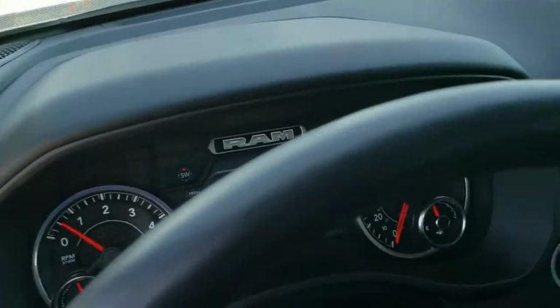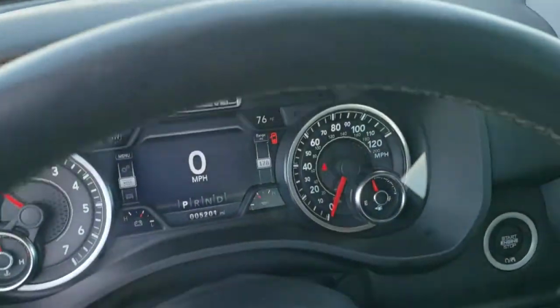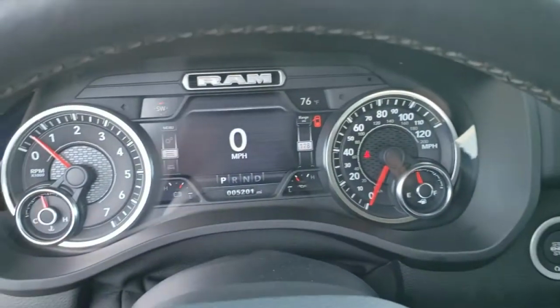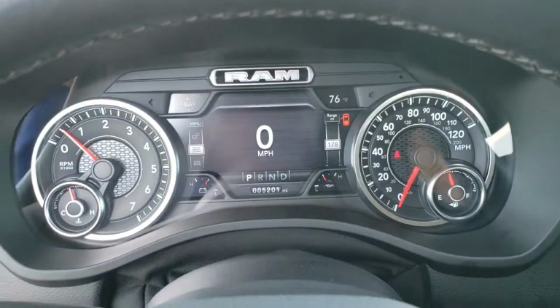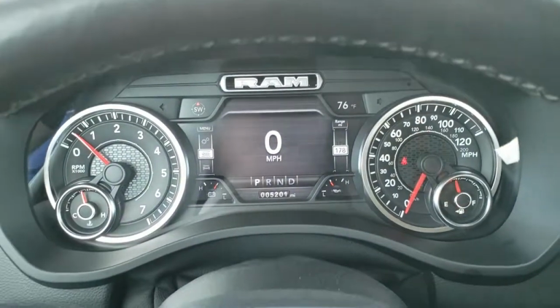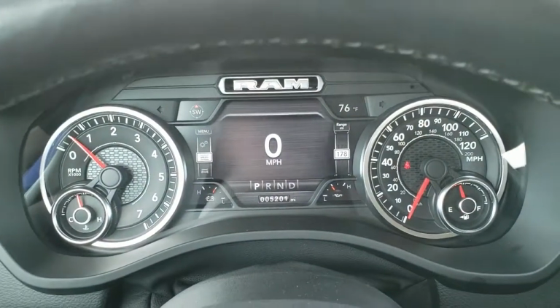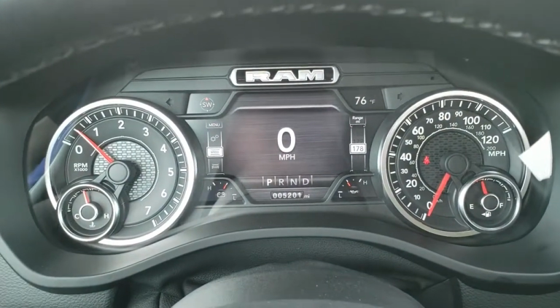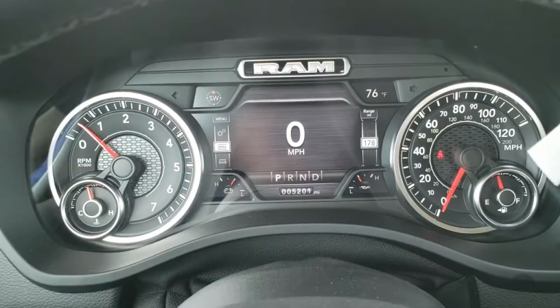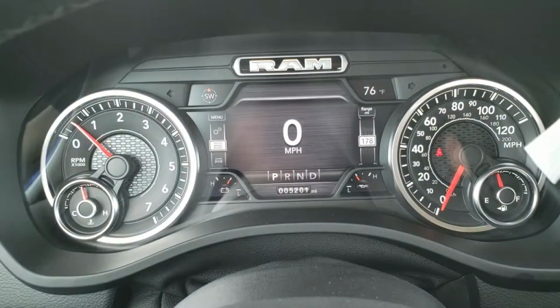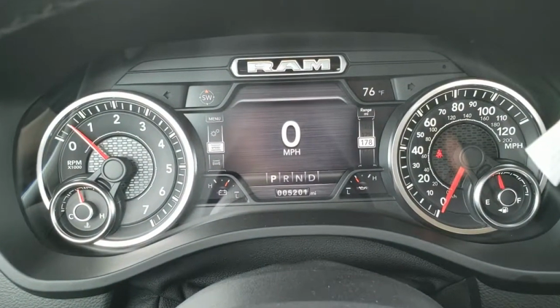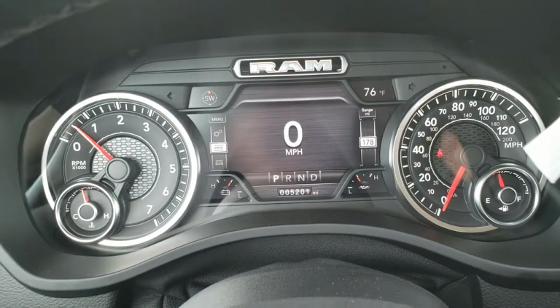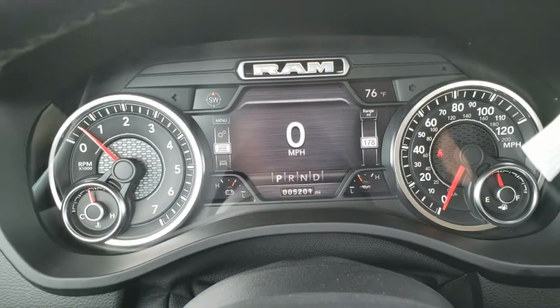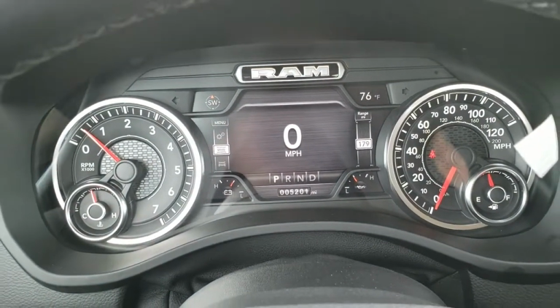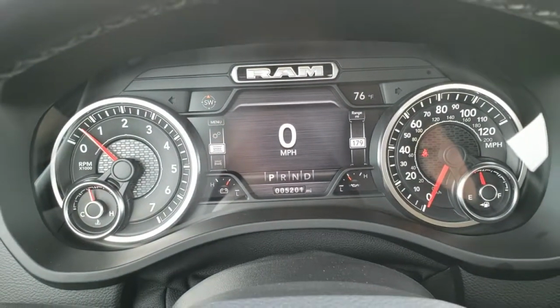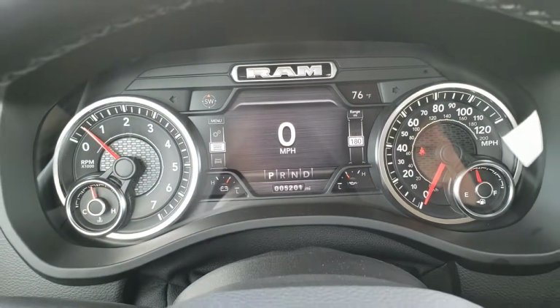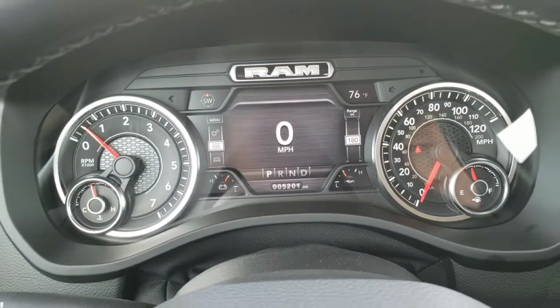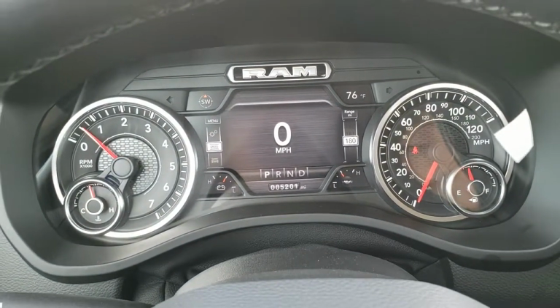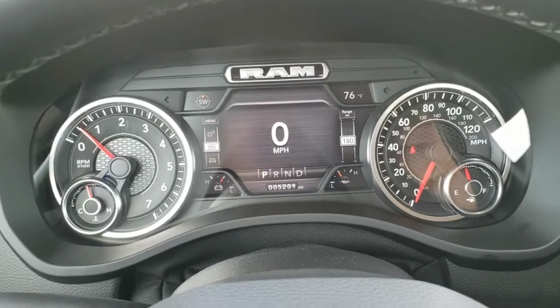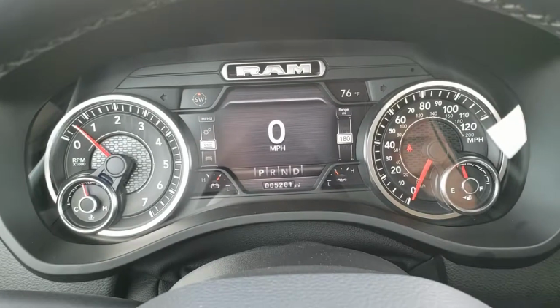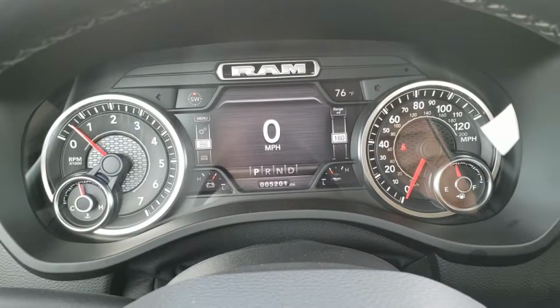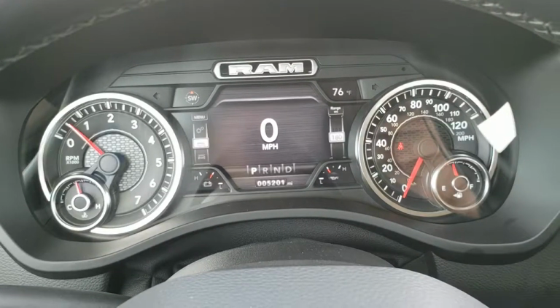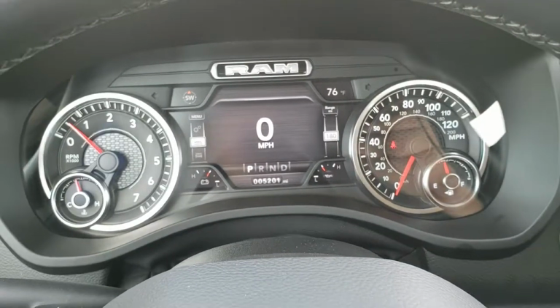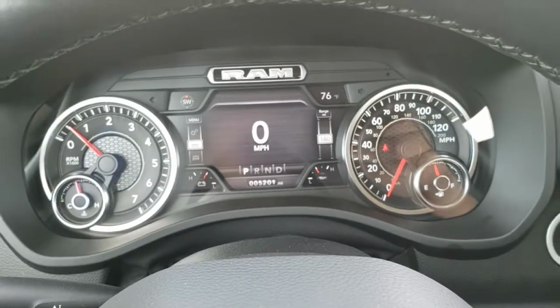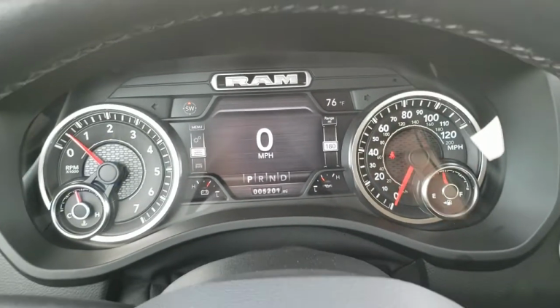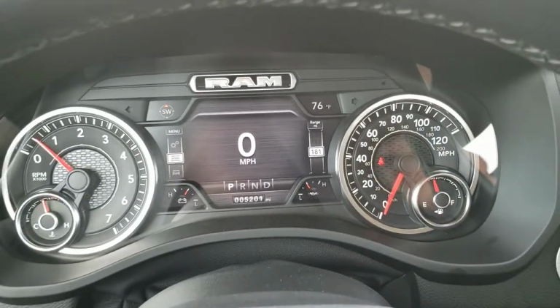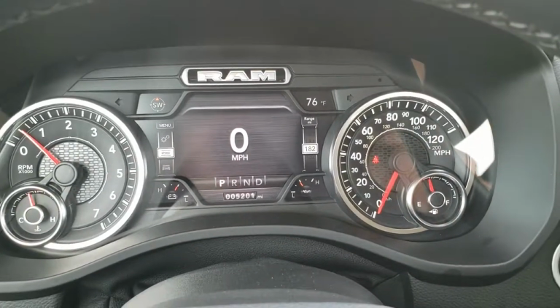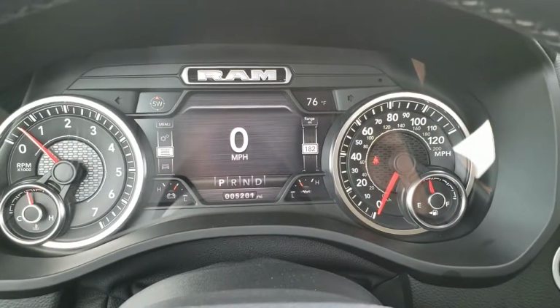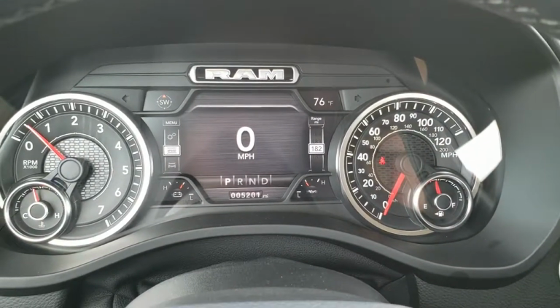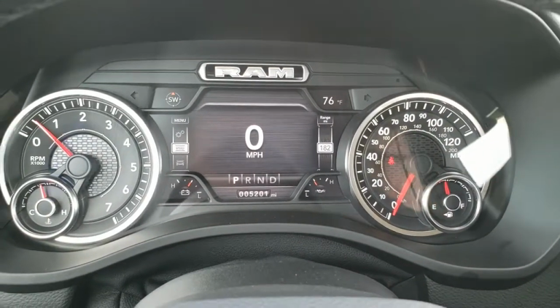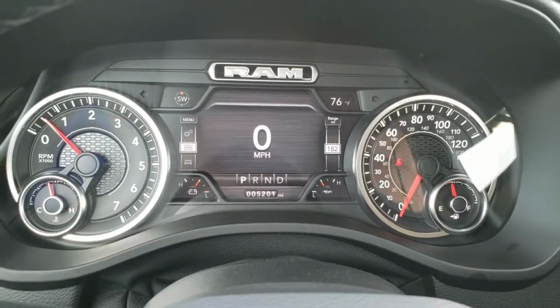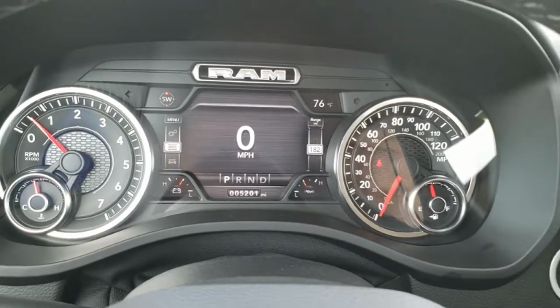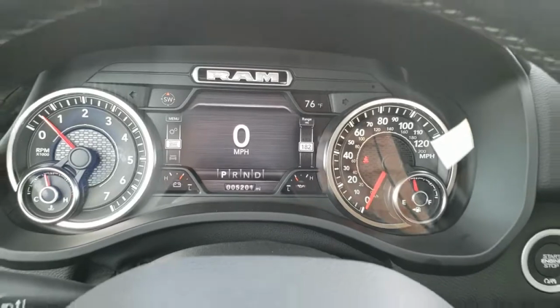This truck only has 5,201 miles, which is why it is so clean all the way around. You get an outside temperature, compass display, and a digital speedometer. The instrument cluster is very nice and clean.